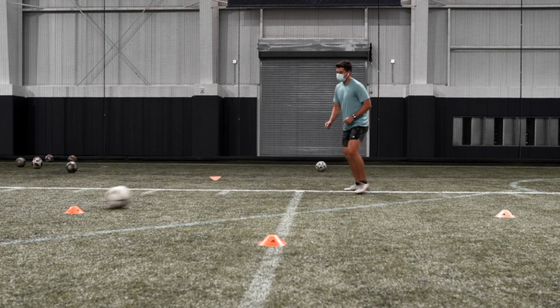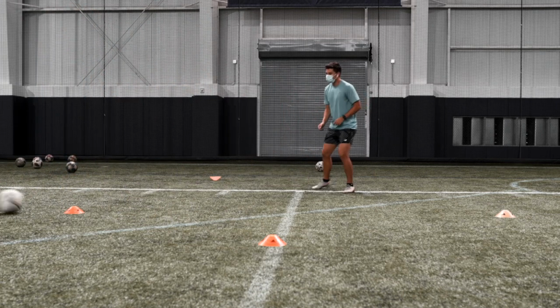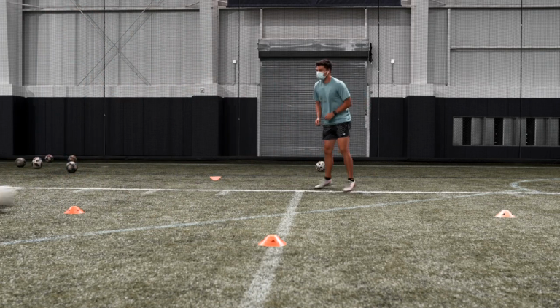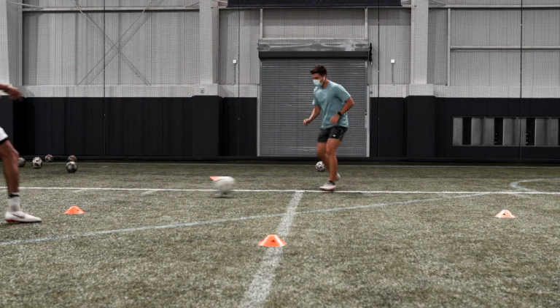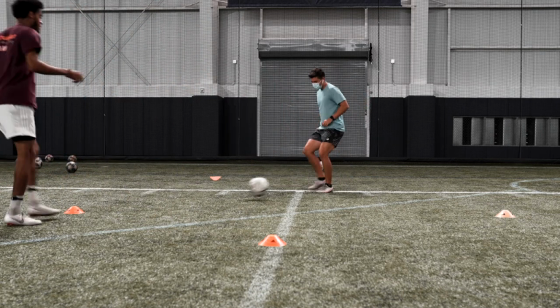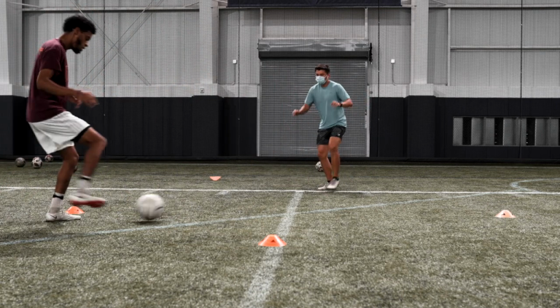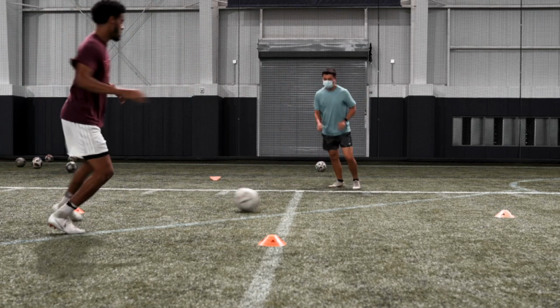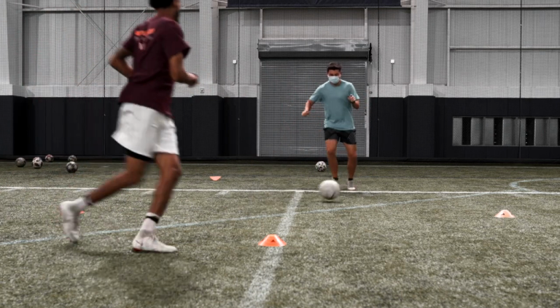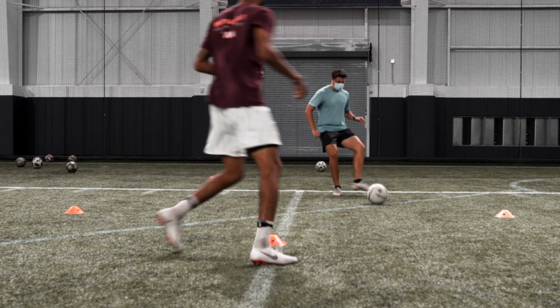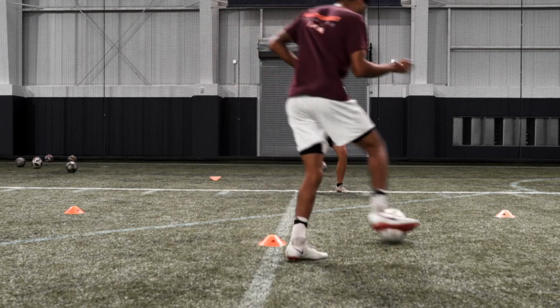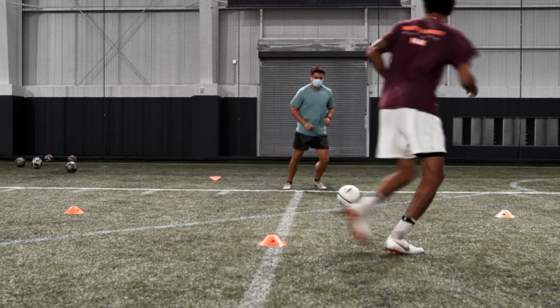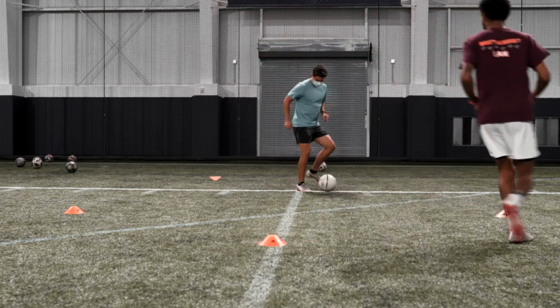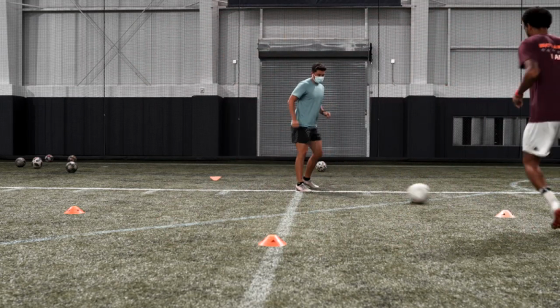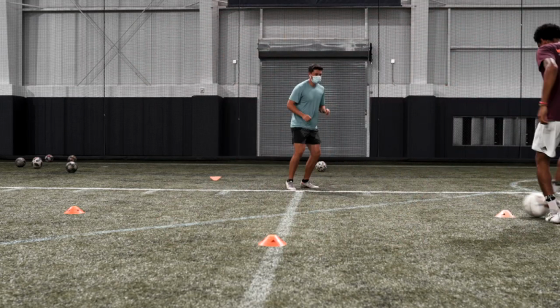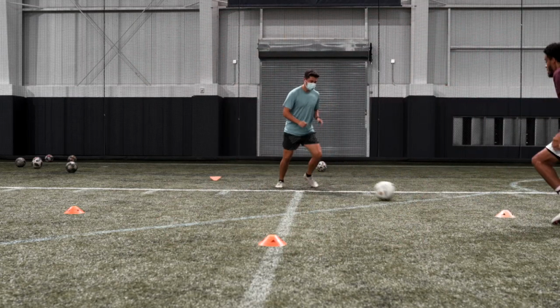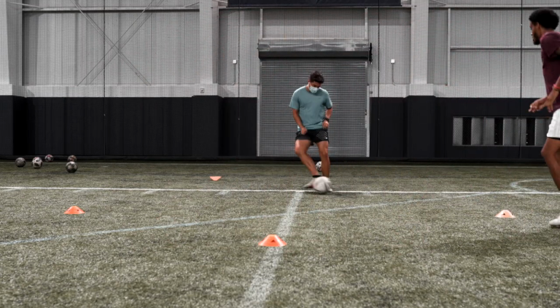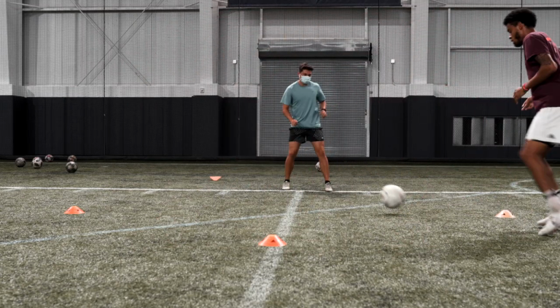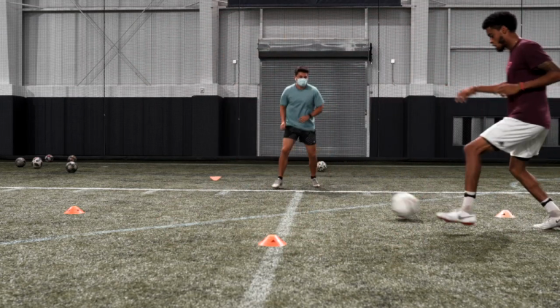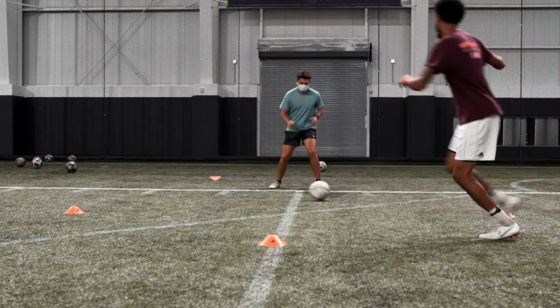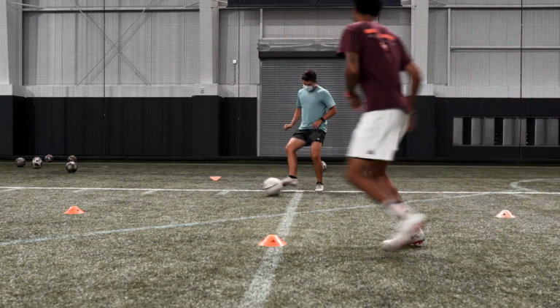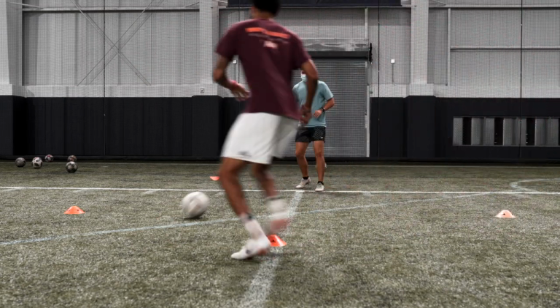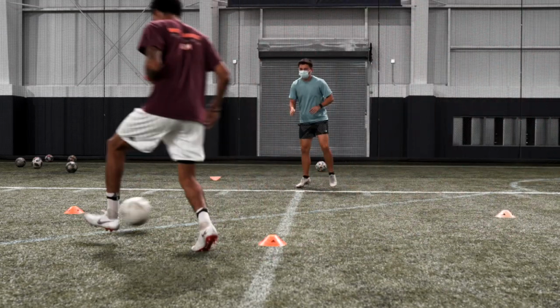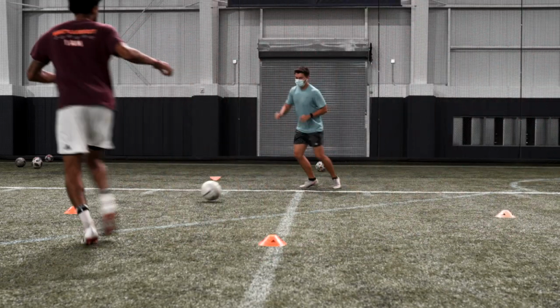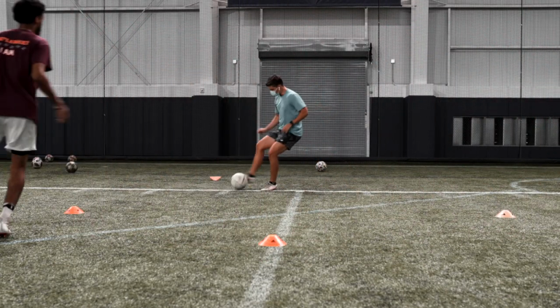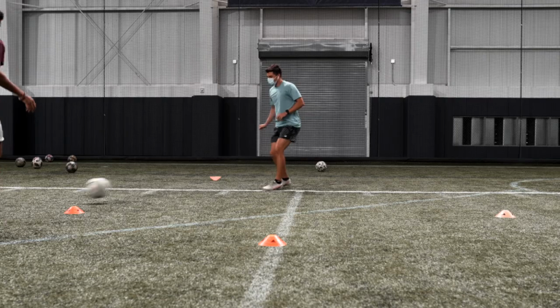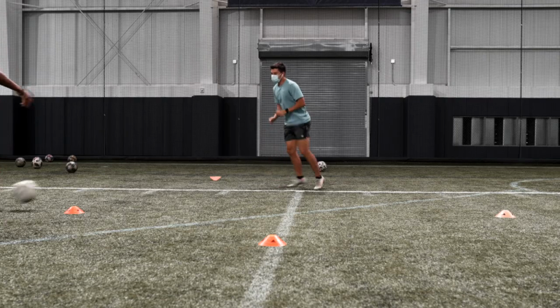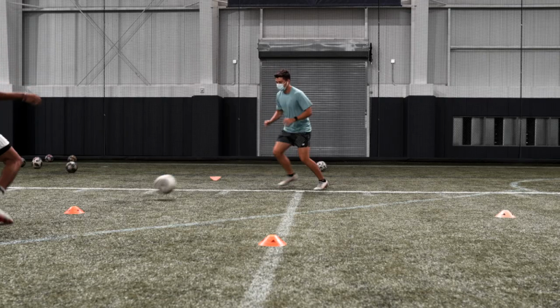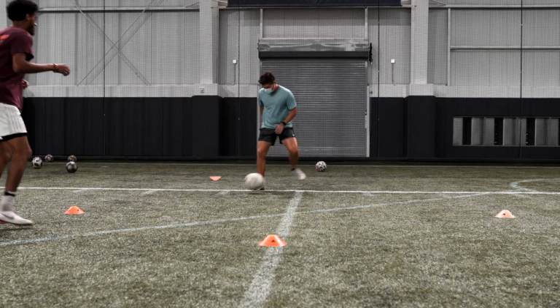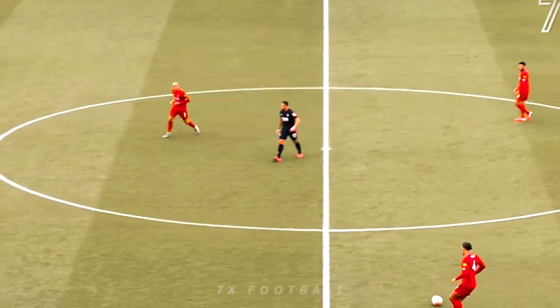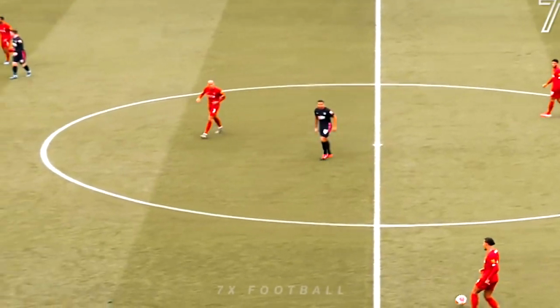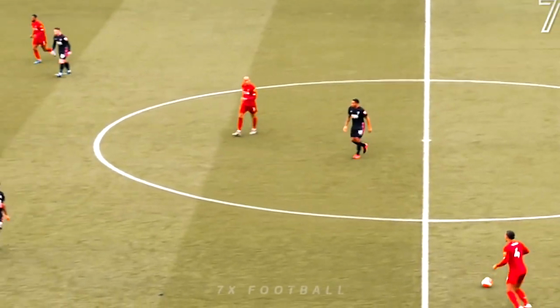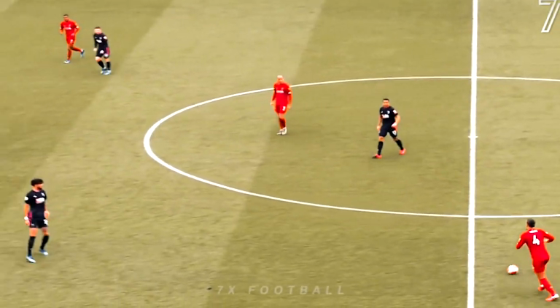He's one of the best defenders in the world. You're going to do this drill for about five to ten minutes. All you need is three cones — very simple. Give this a watch a couple of times.